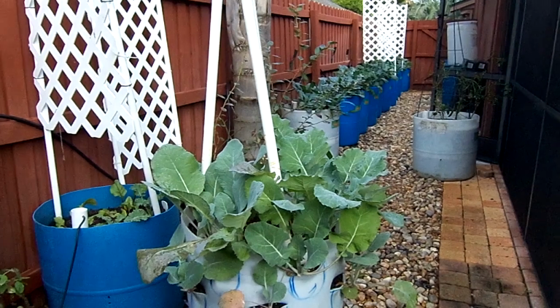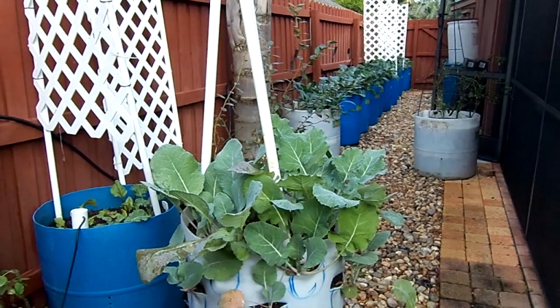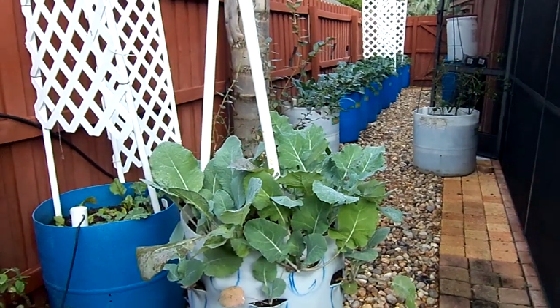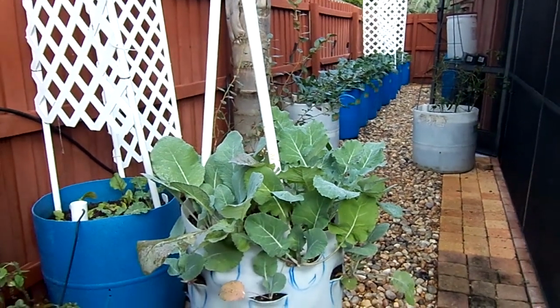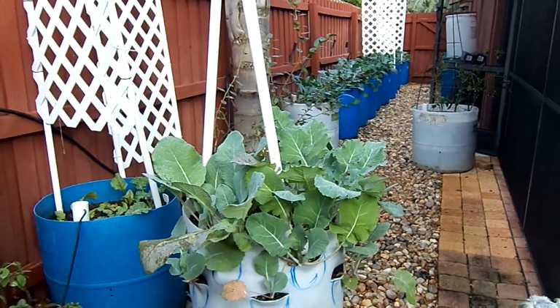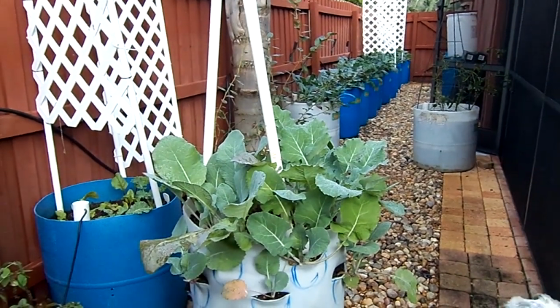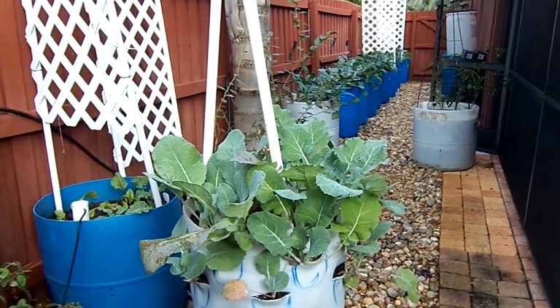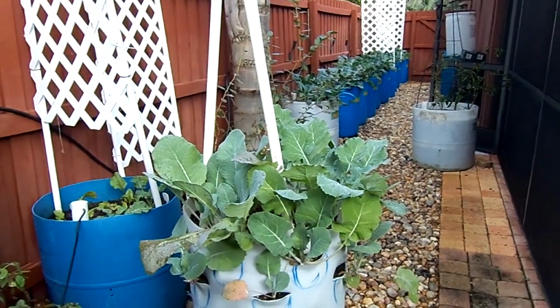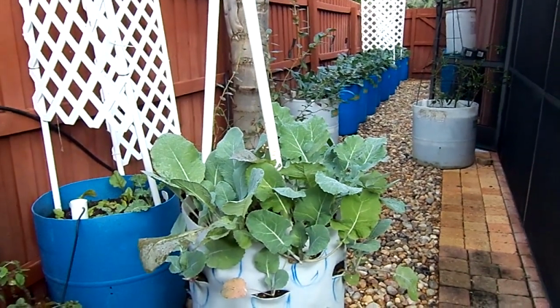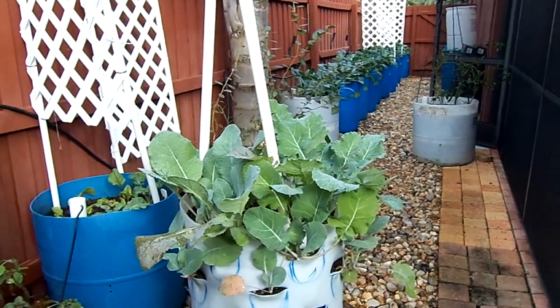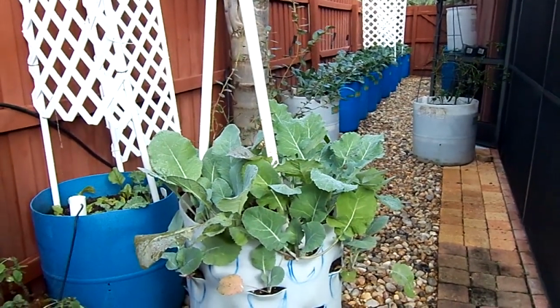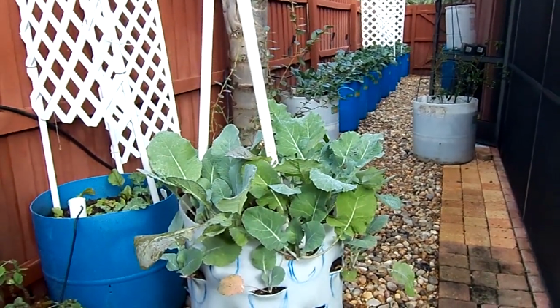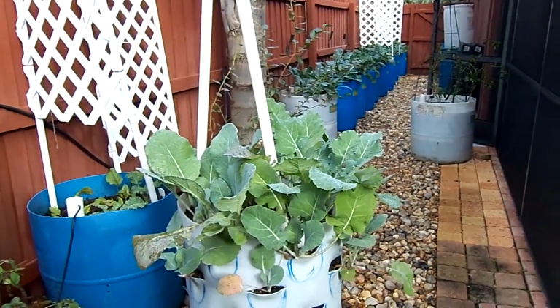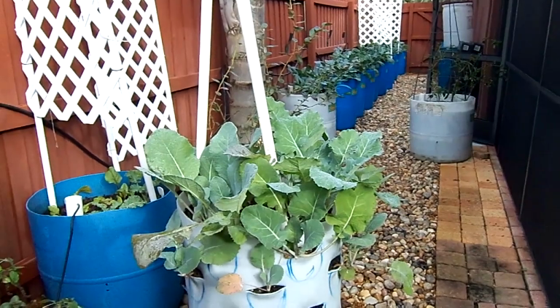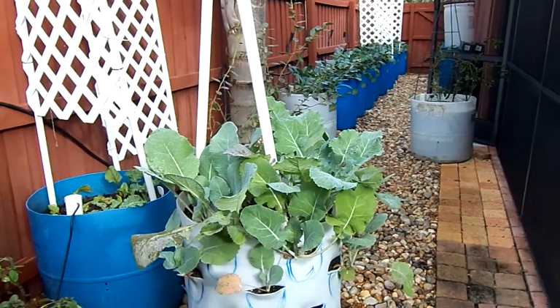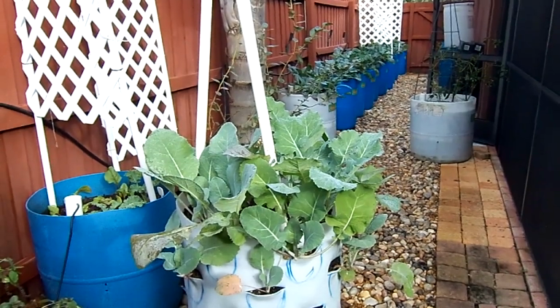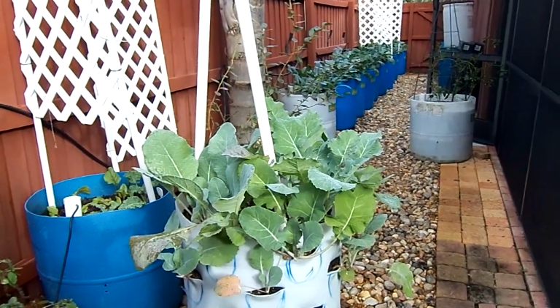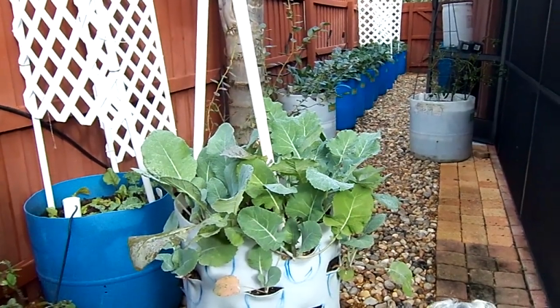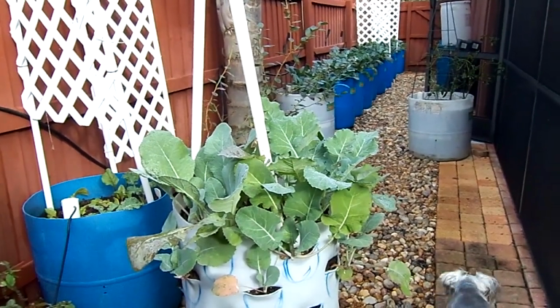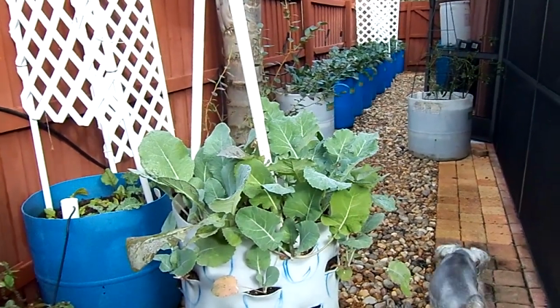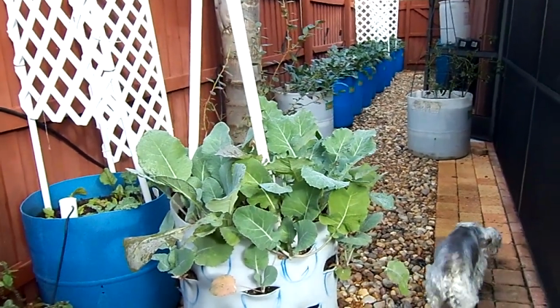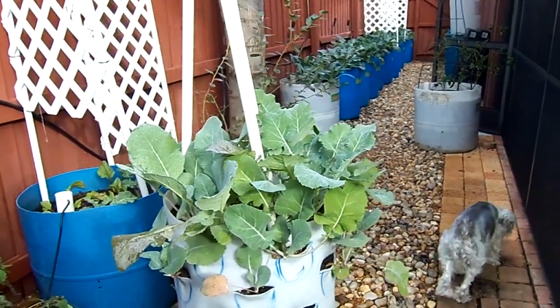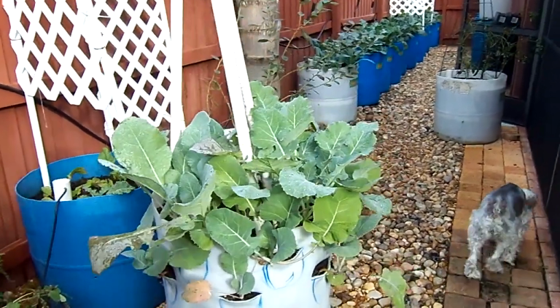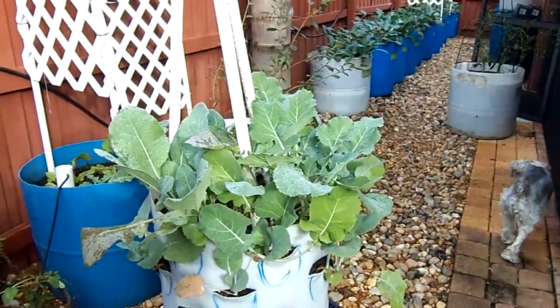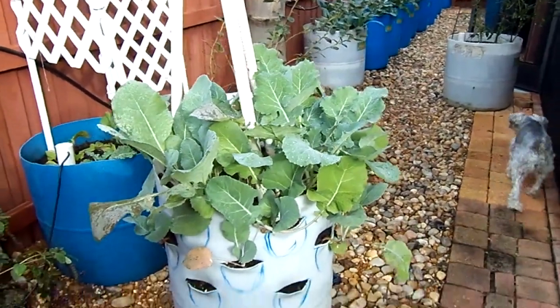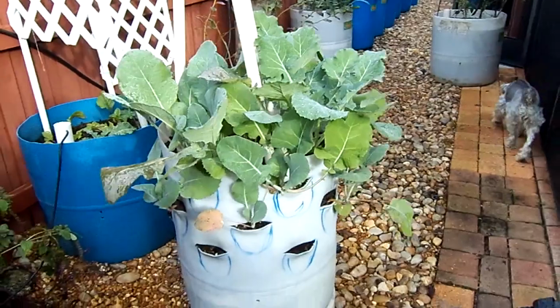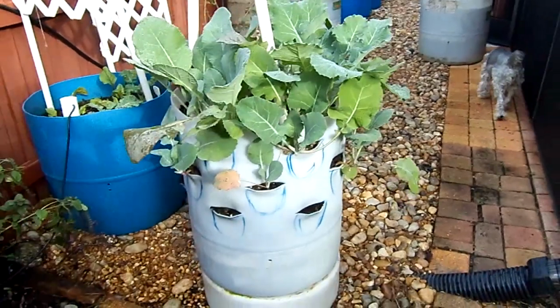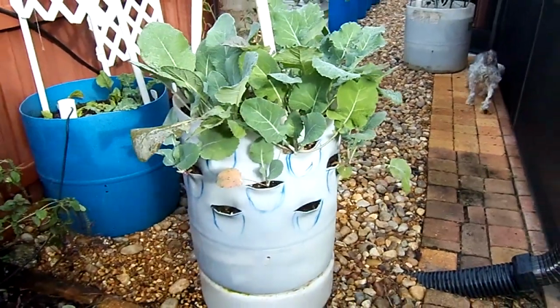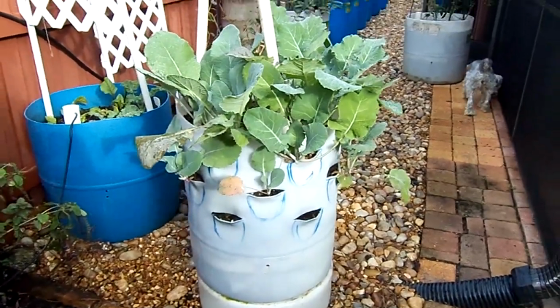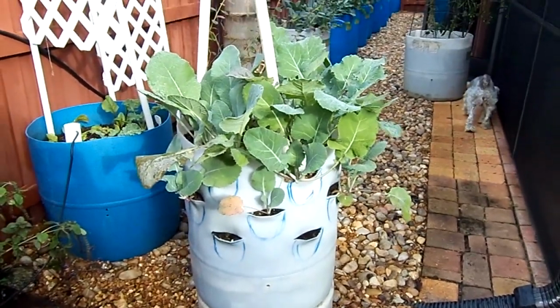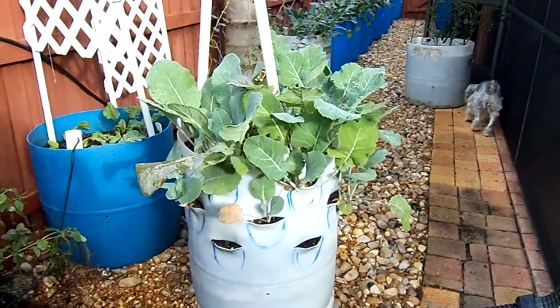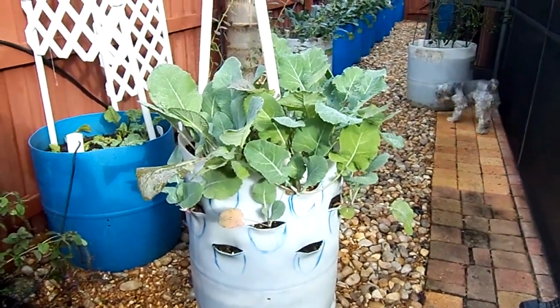Hi, this is Victoria with Fish-to-Food Aquaponics. This morning I'm showing you my veggie barrel garden. It's December 2012, and in this one we have collard greens growing.